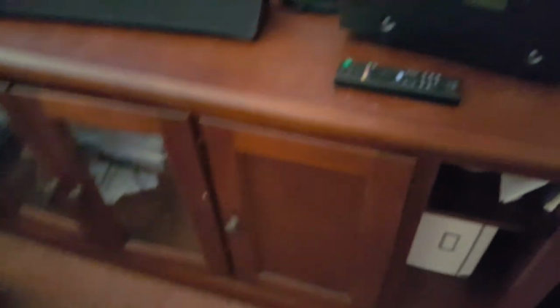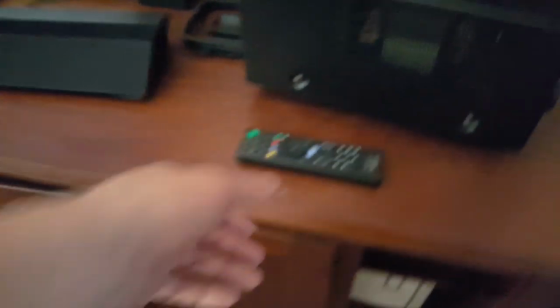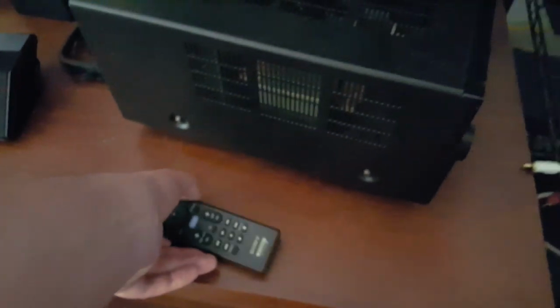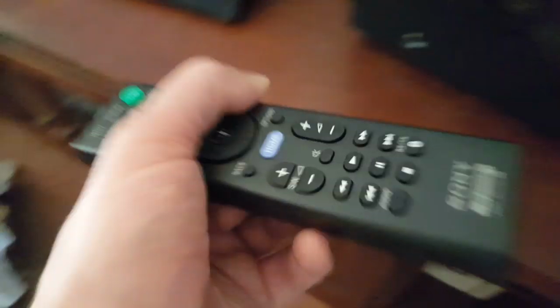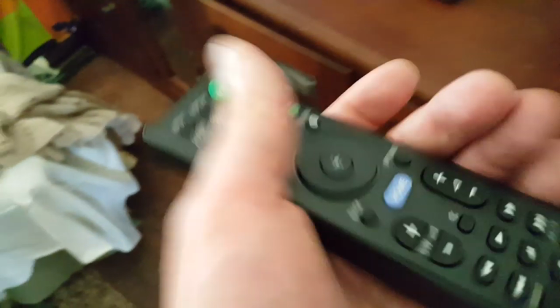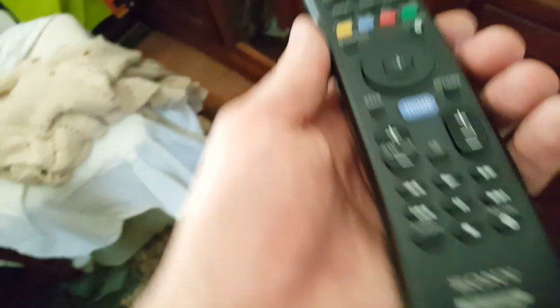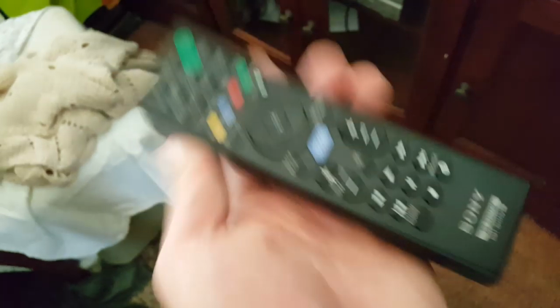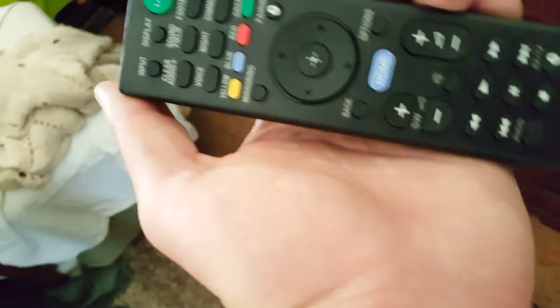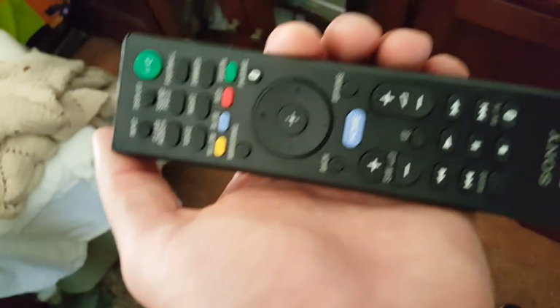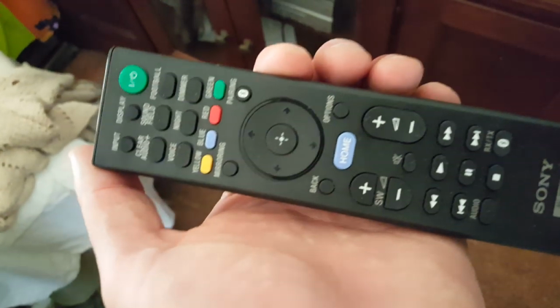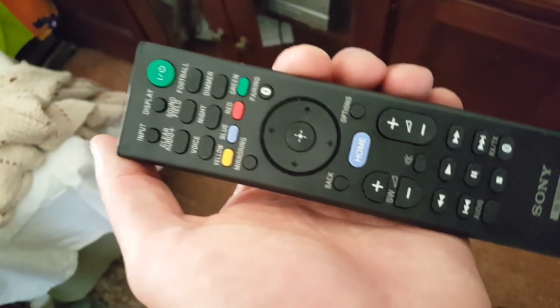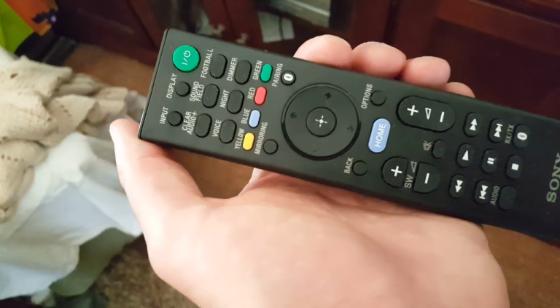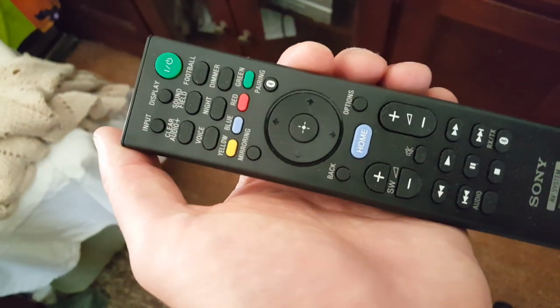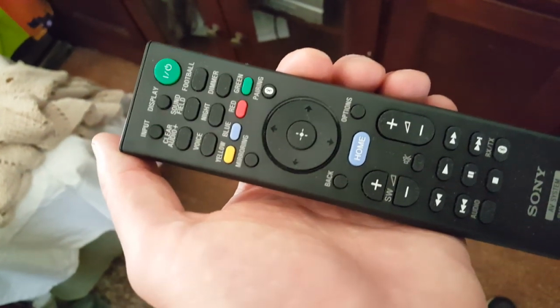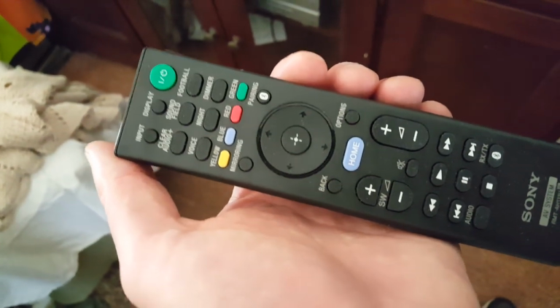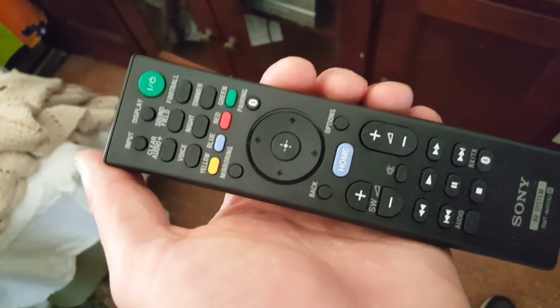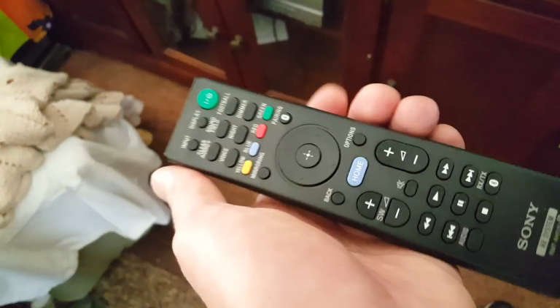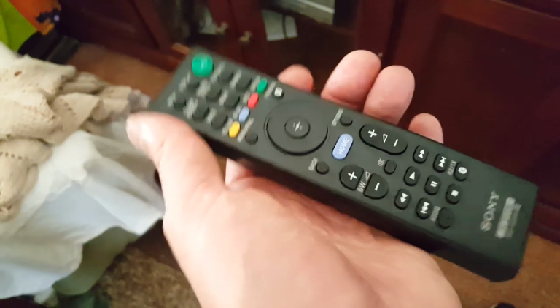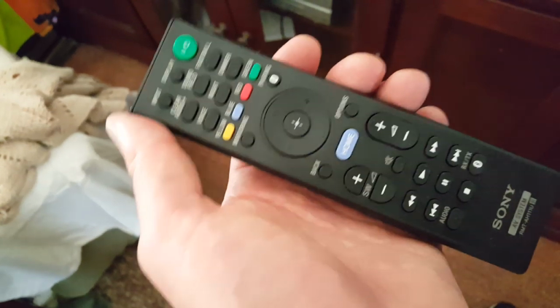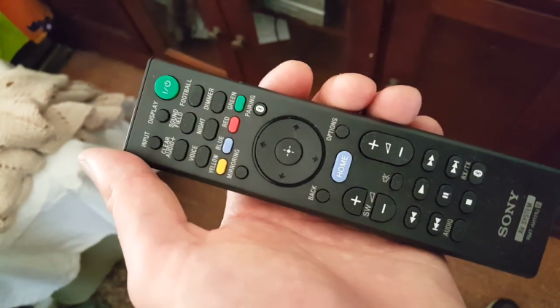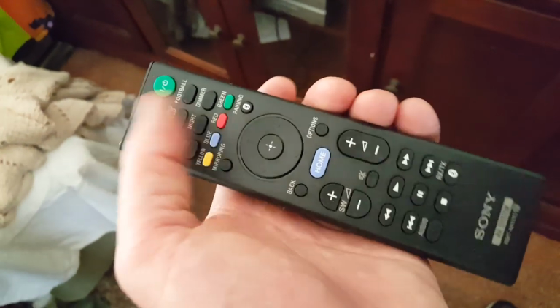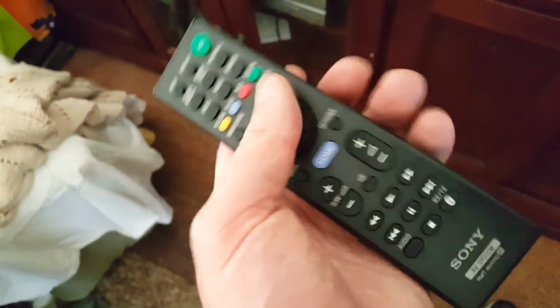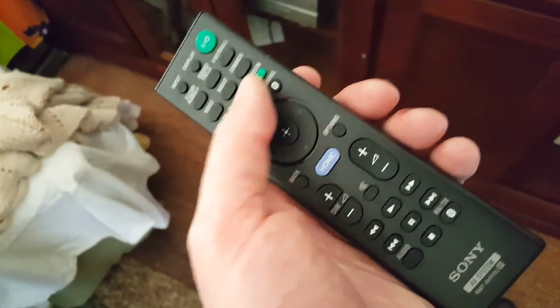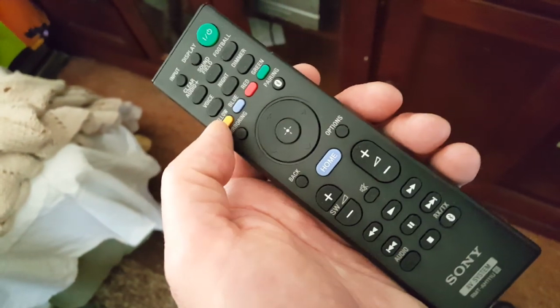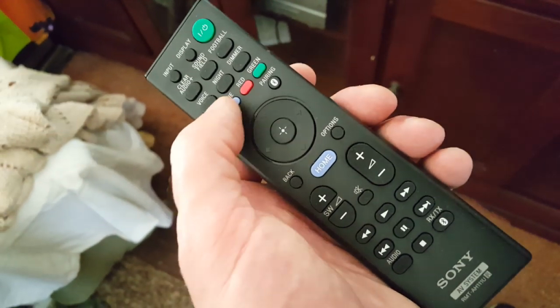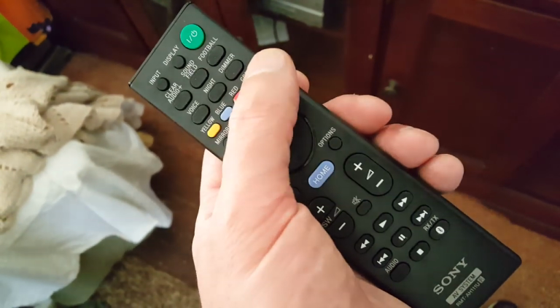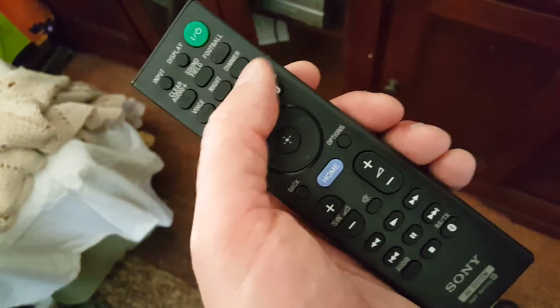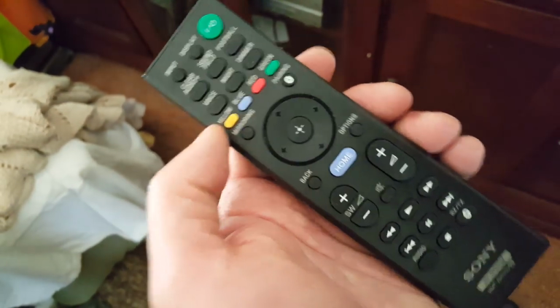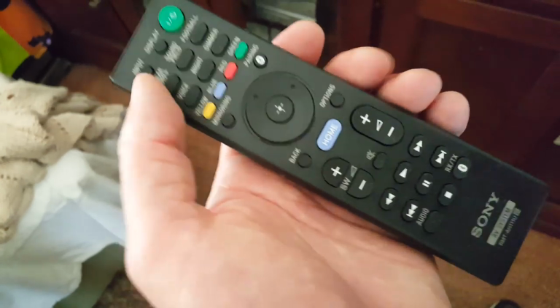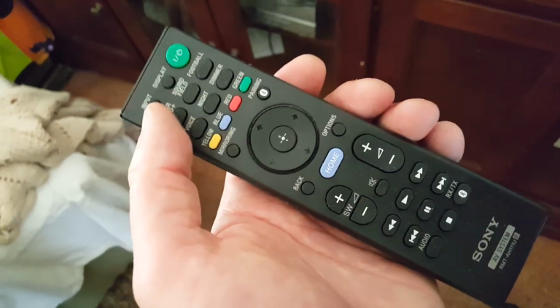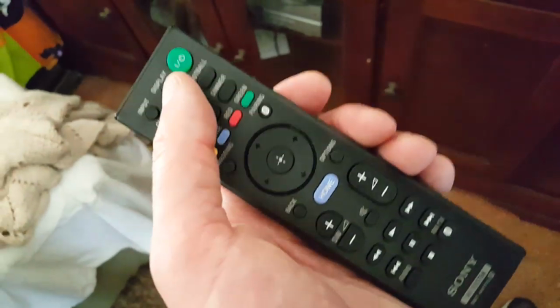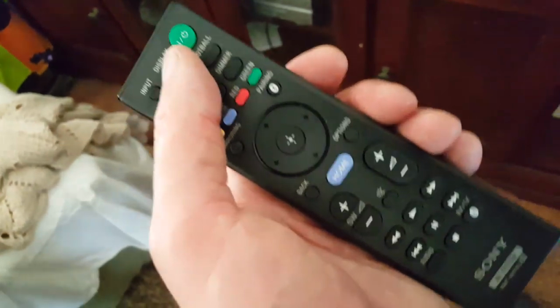So here are my issues. Here's the remote — pretty standard, simple remote. Yellow, blue, red, green buttons. I never really read up on those or use them. I just want the remote to do the simple stuff personally.